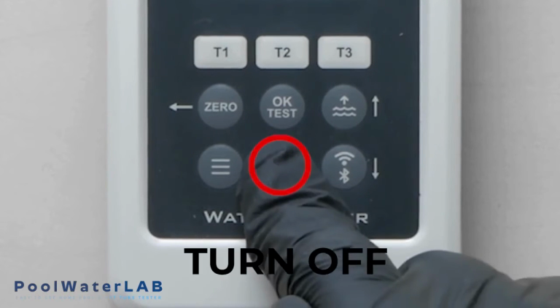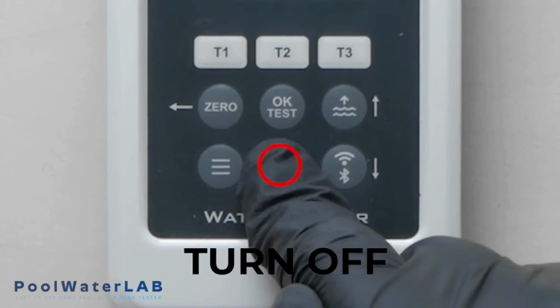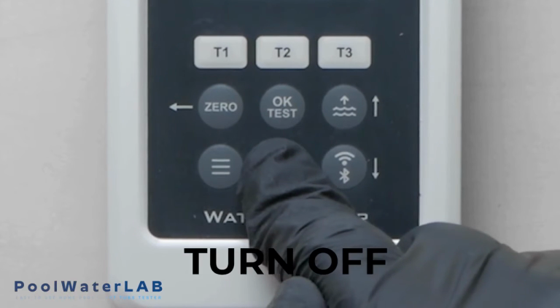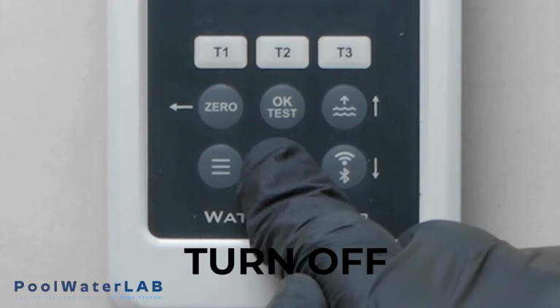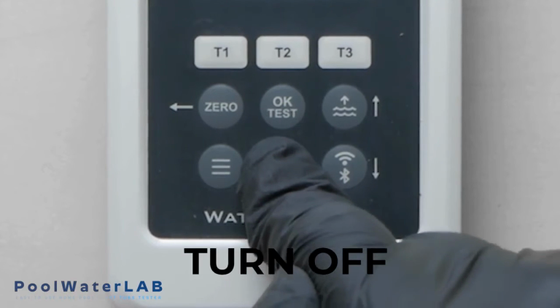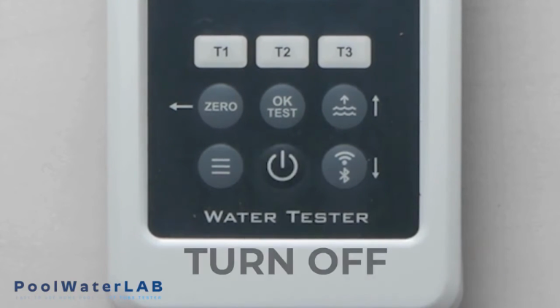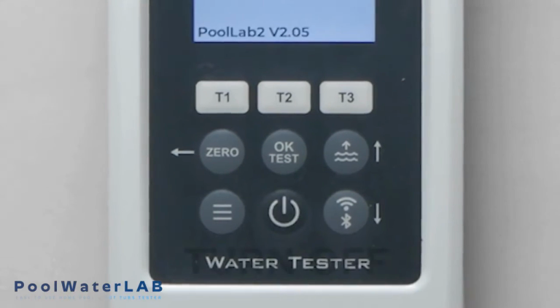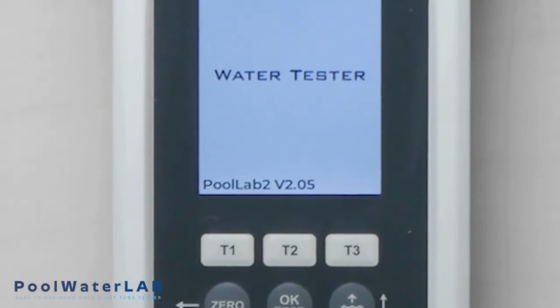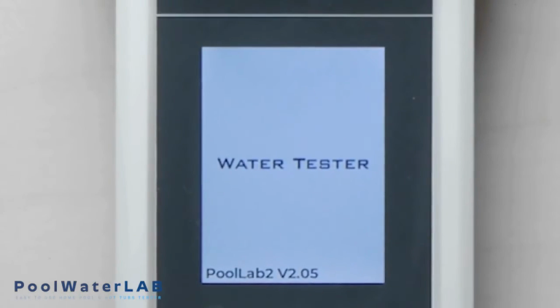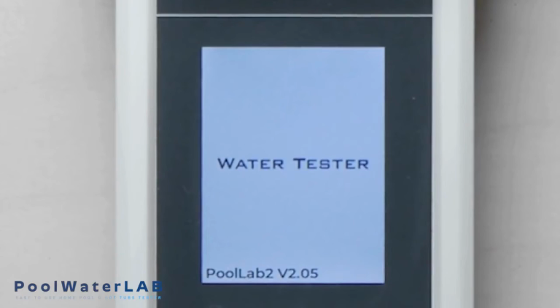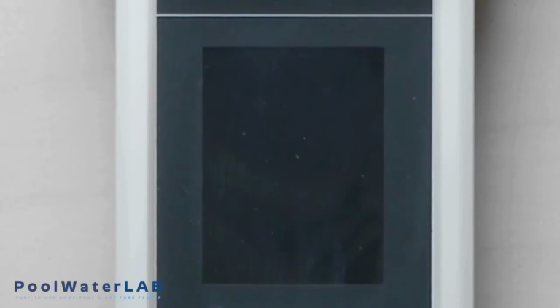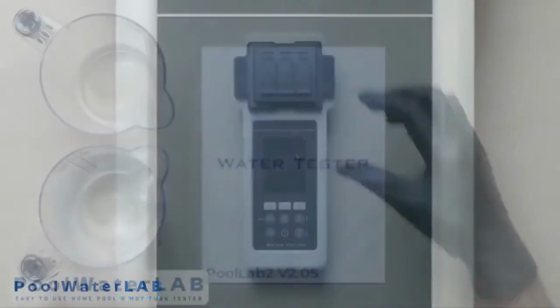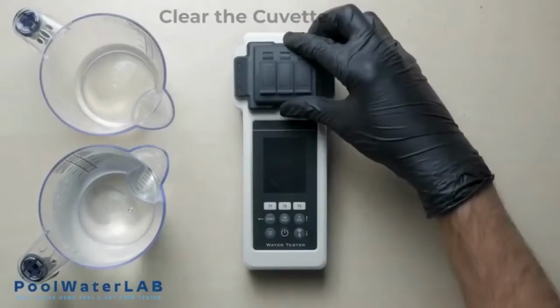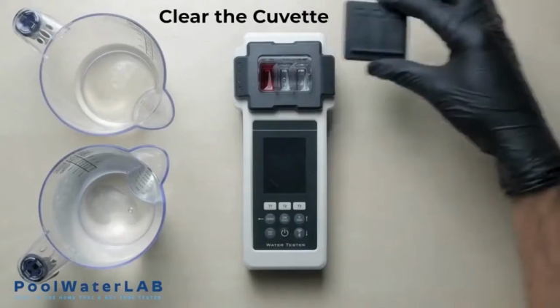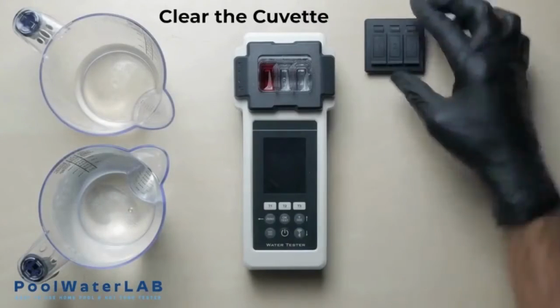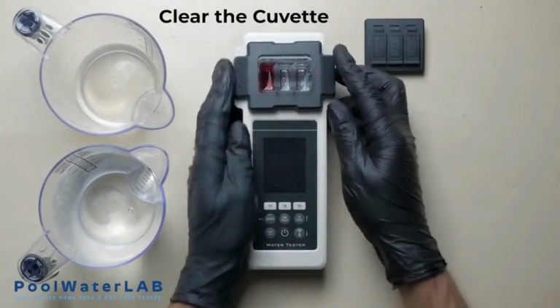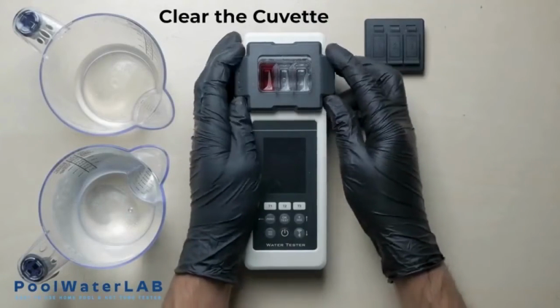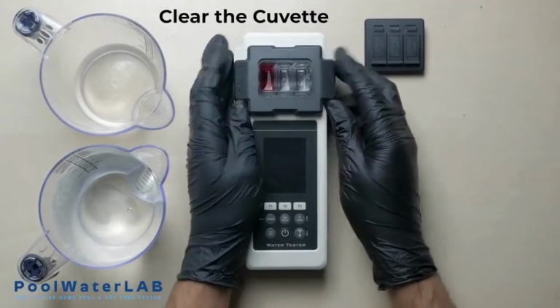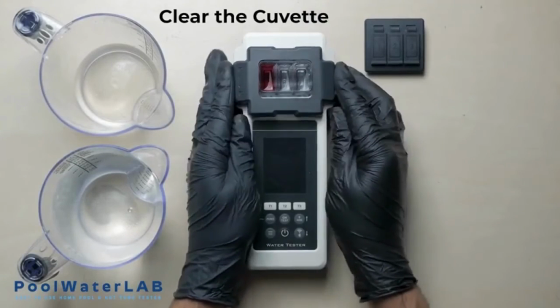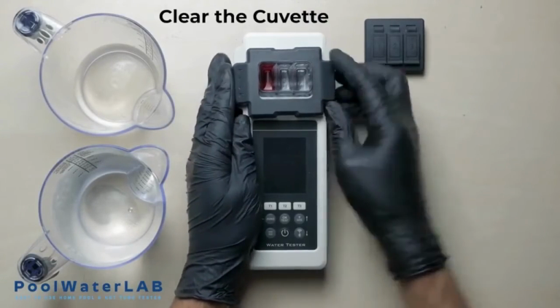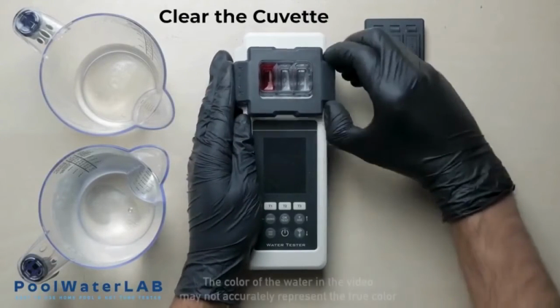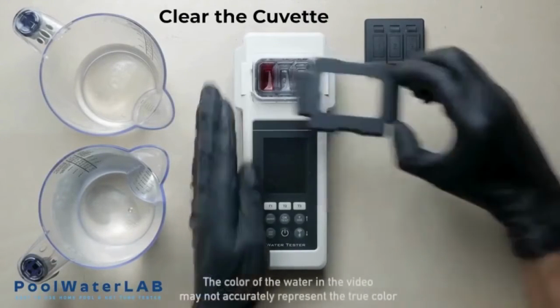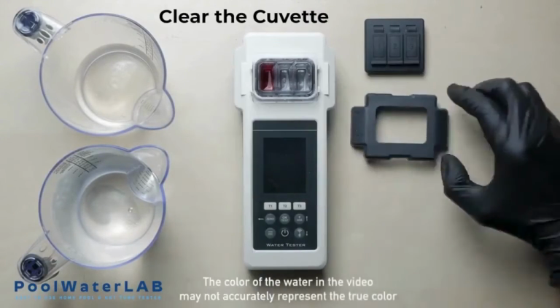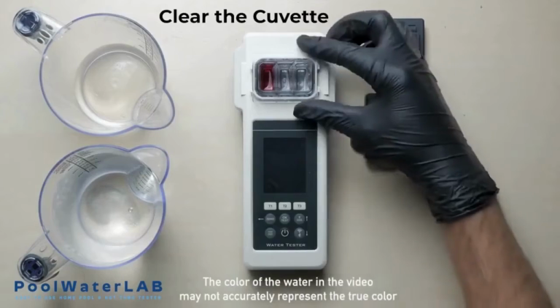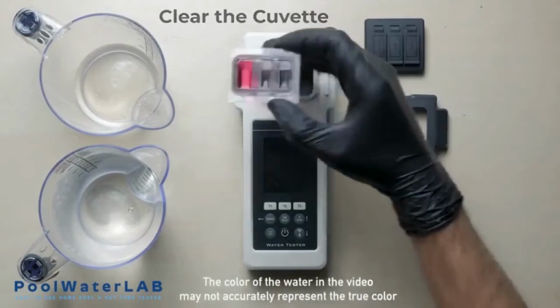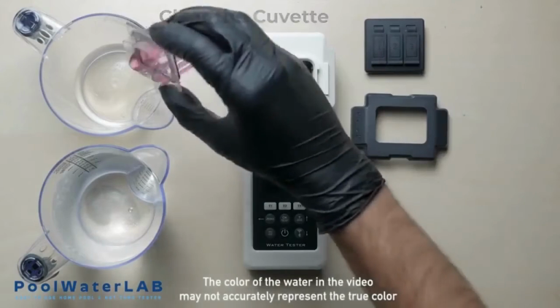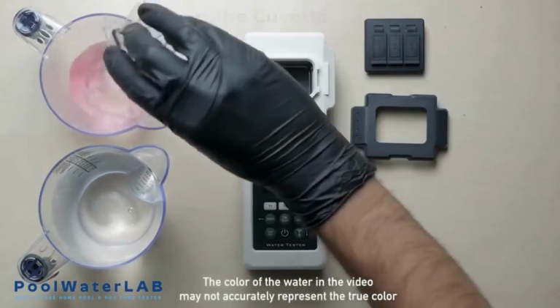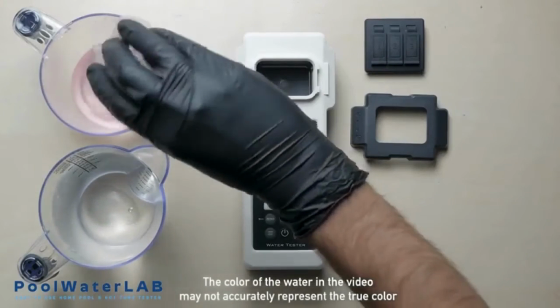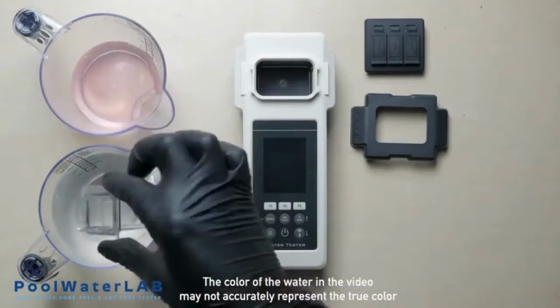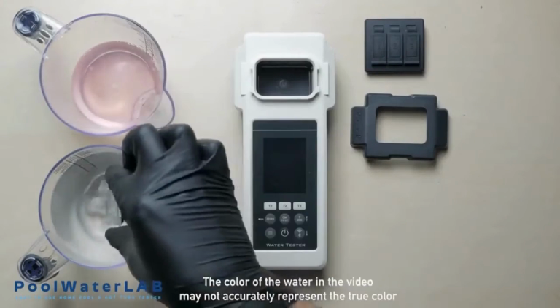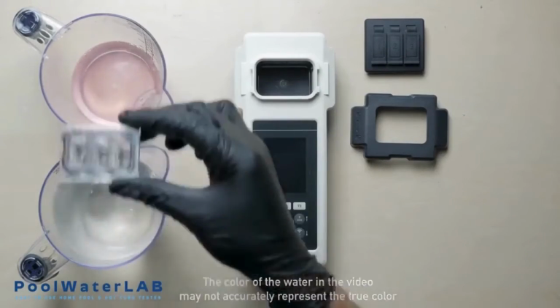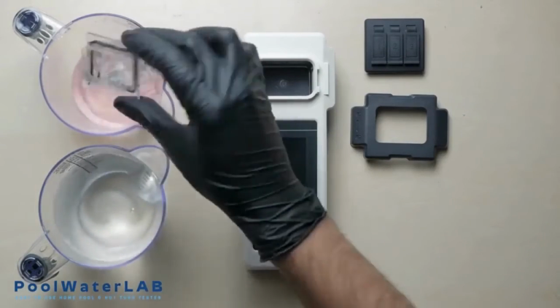To turn off the device, press and hold the off button. Run another test if necessary. After completing the test, obligatory rinse the cuvette with clean water.